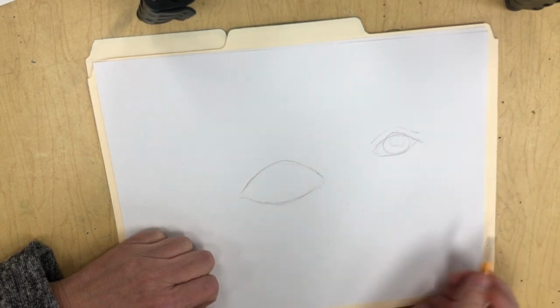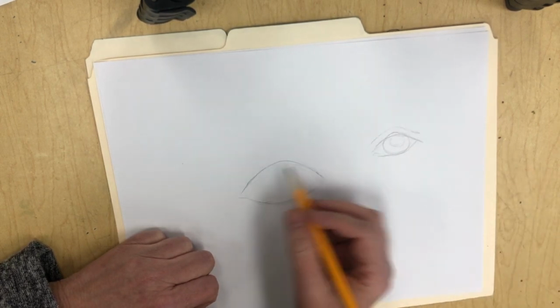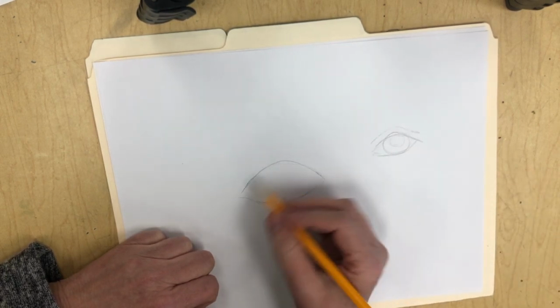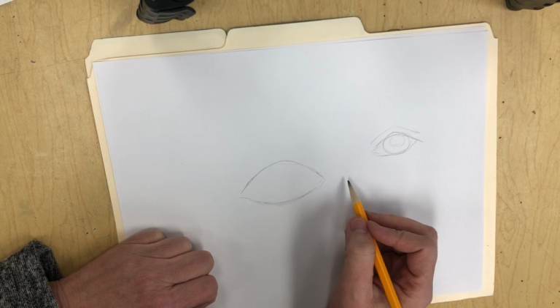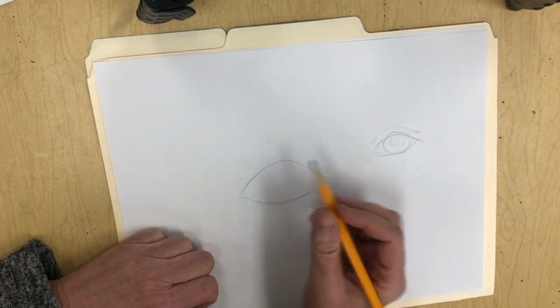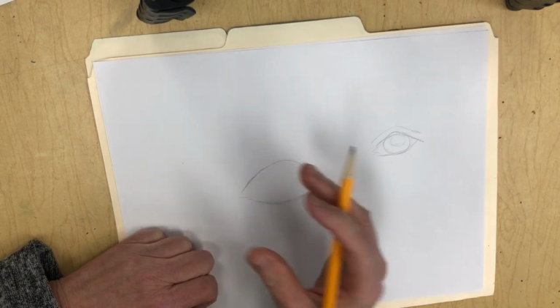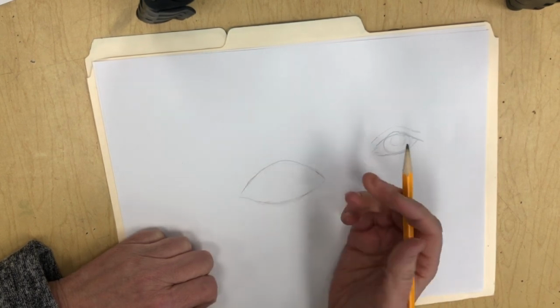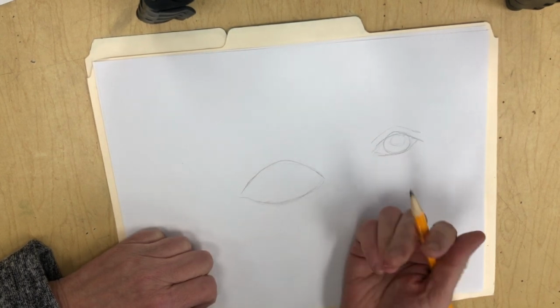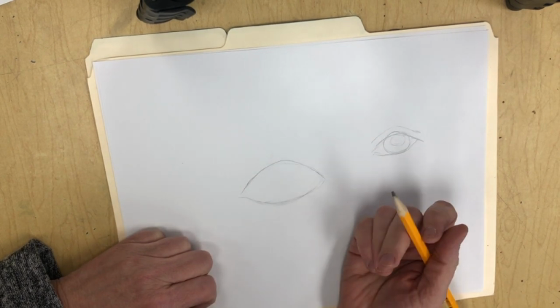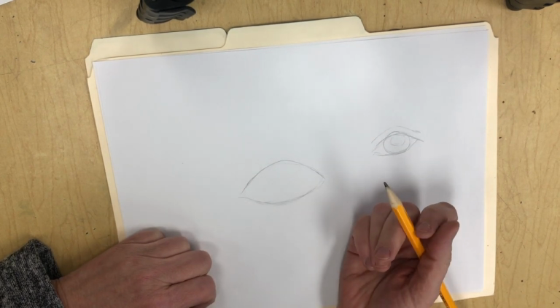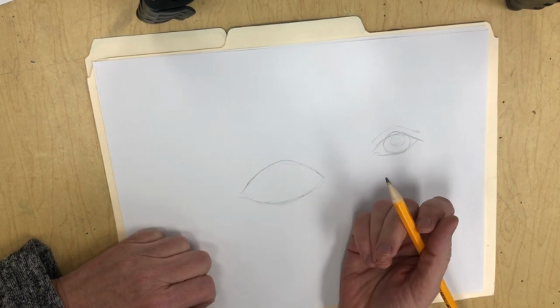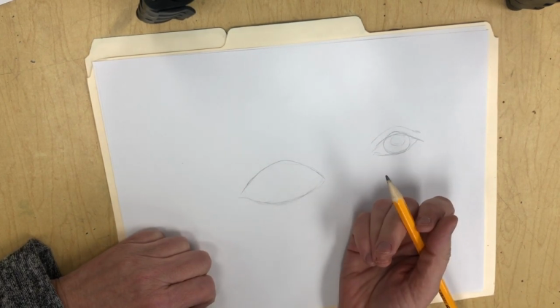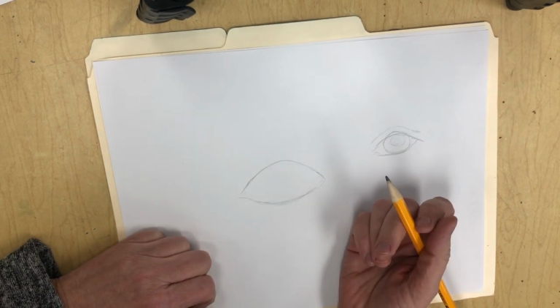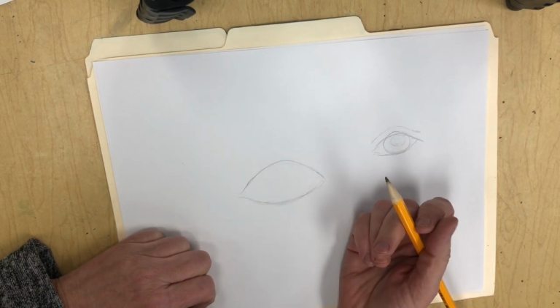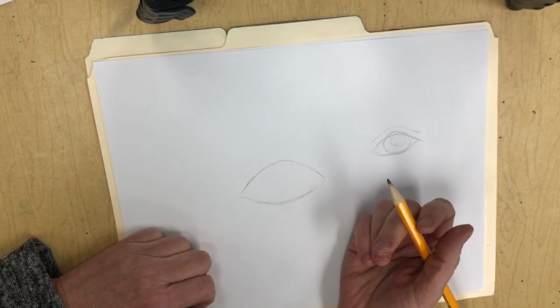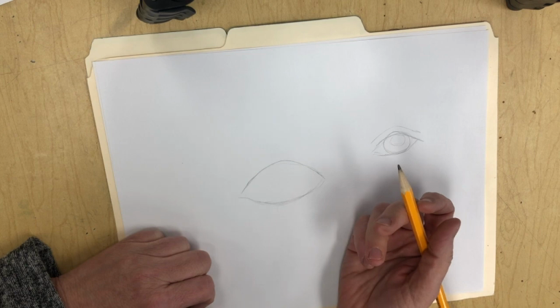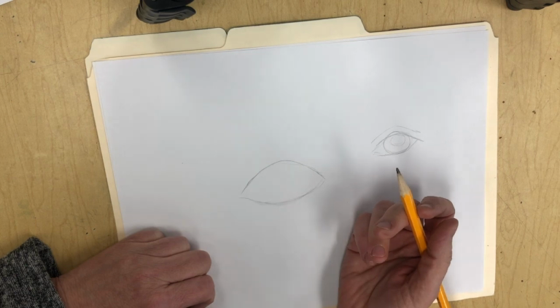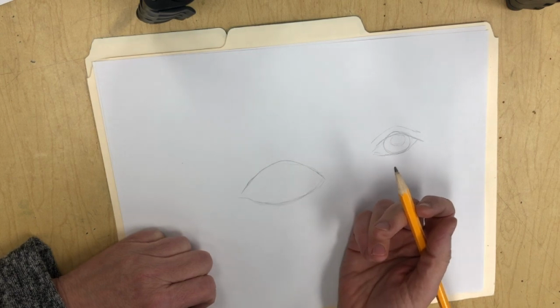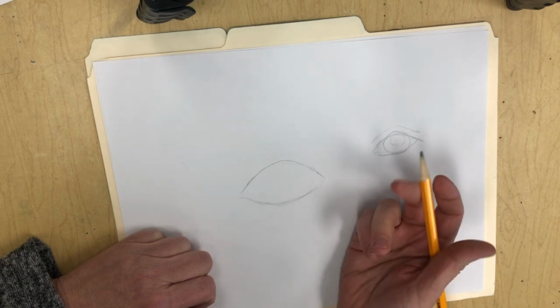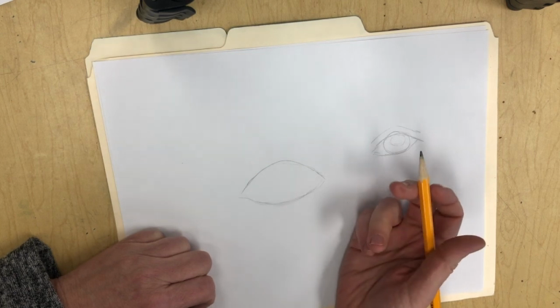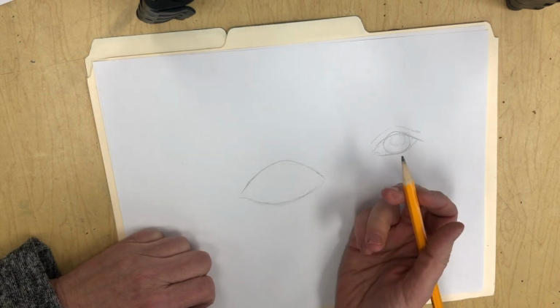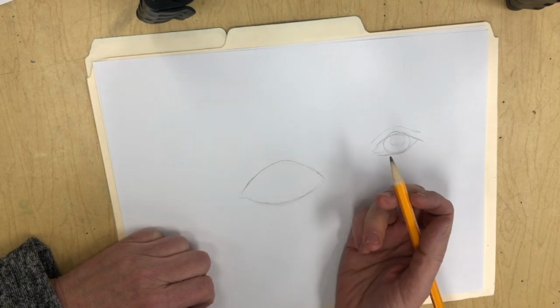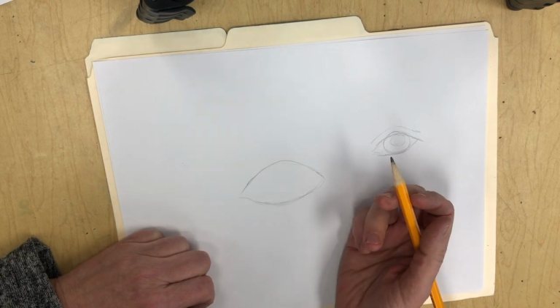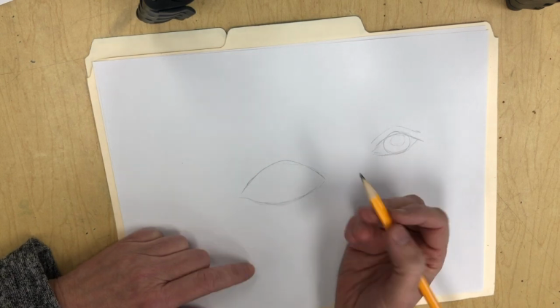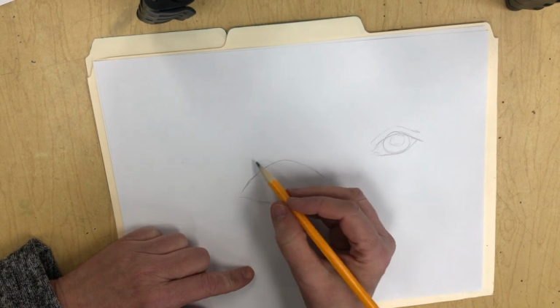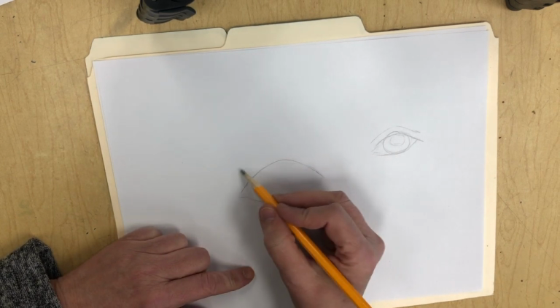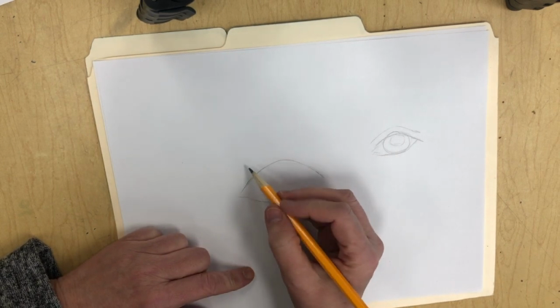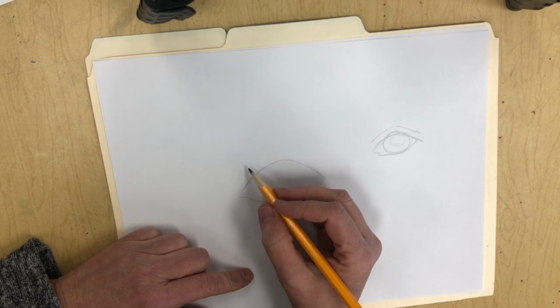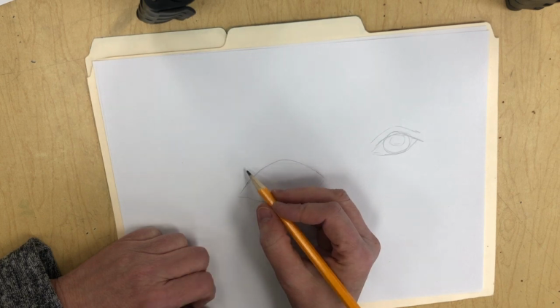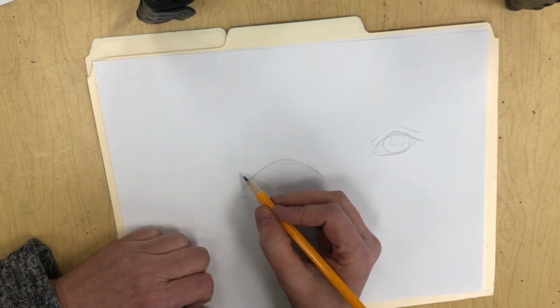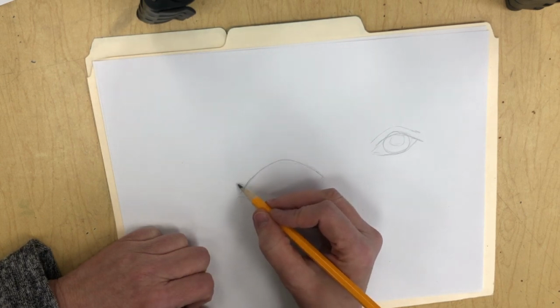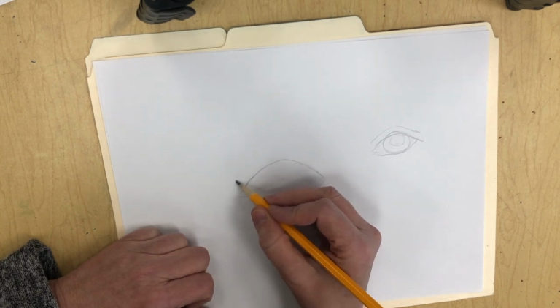If you're making just the shape, think of like a football, an almond, or a lemon shape. Those are some shapes you can think about when drawing the eye.